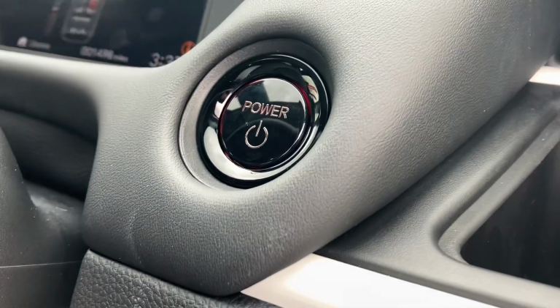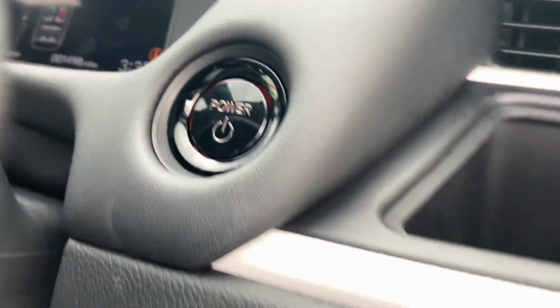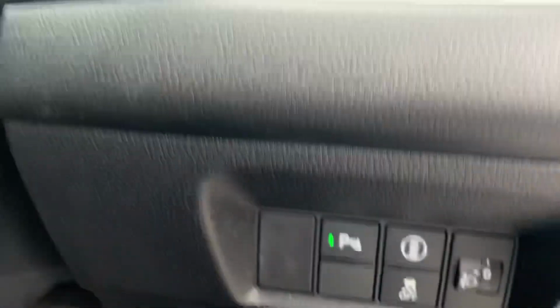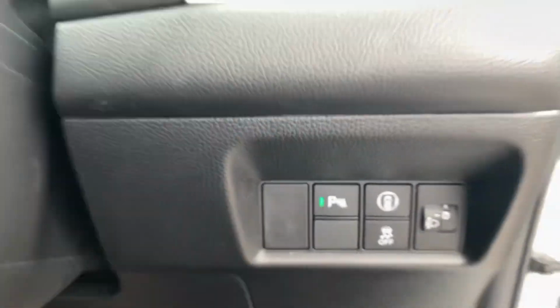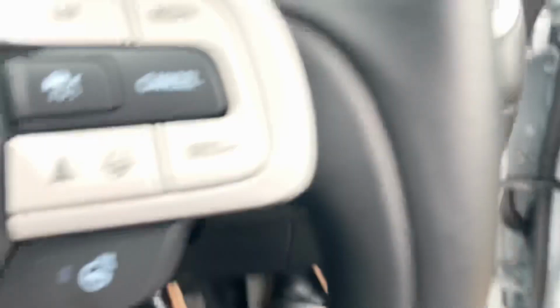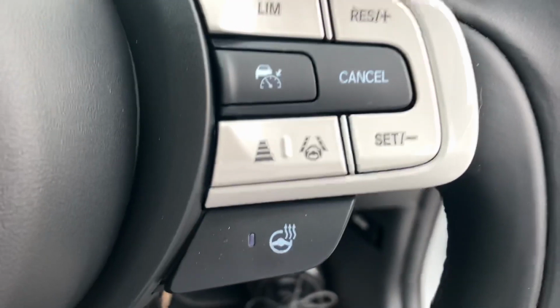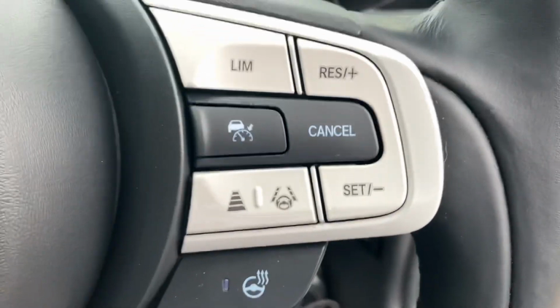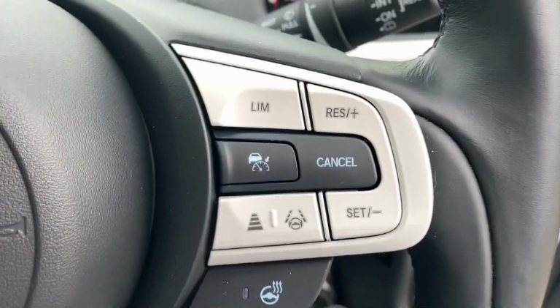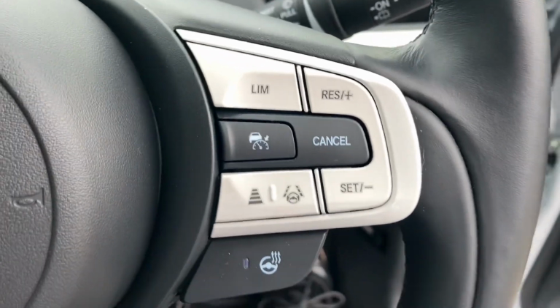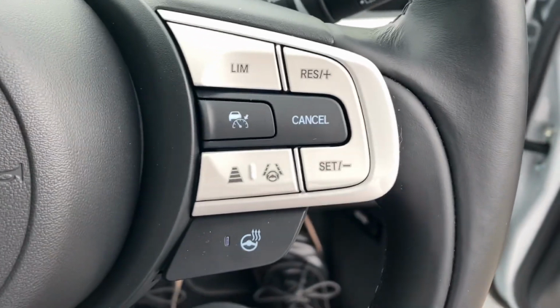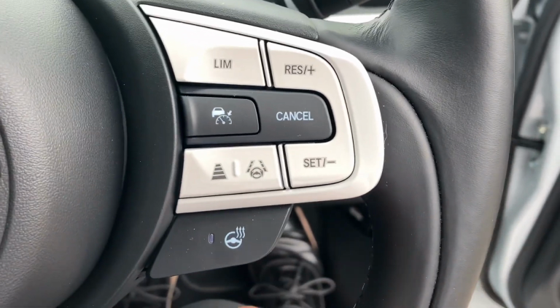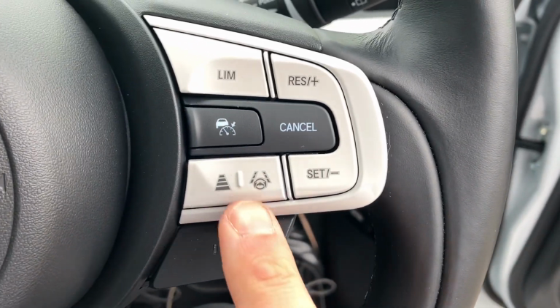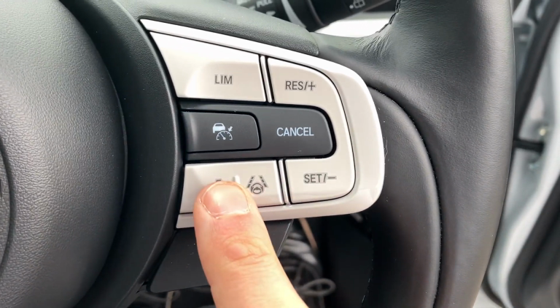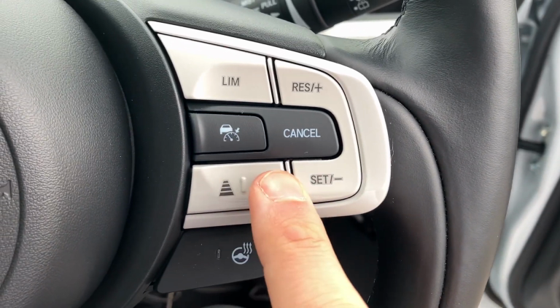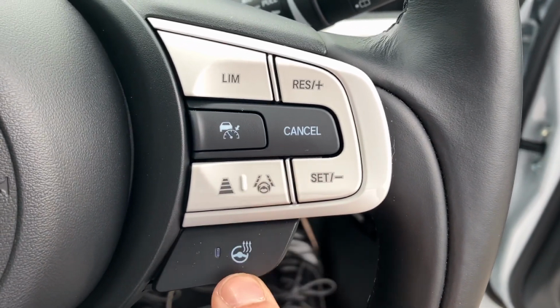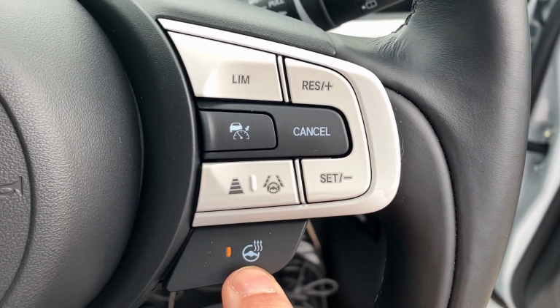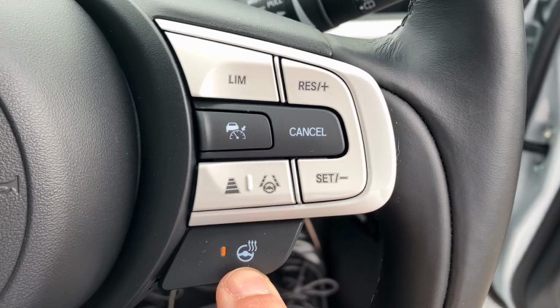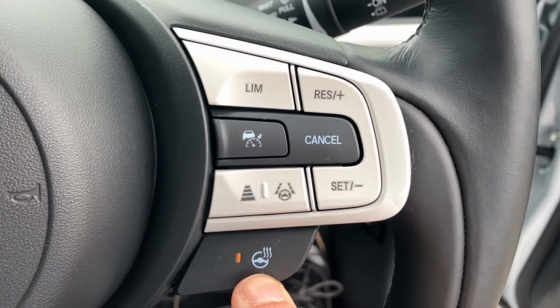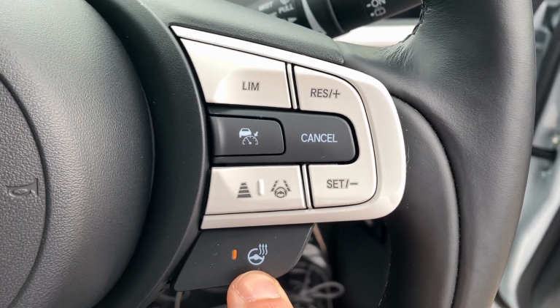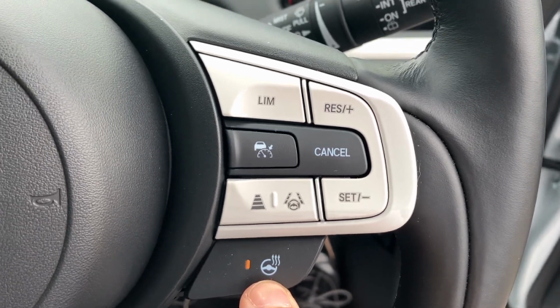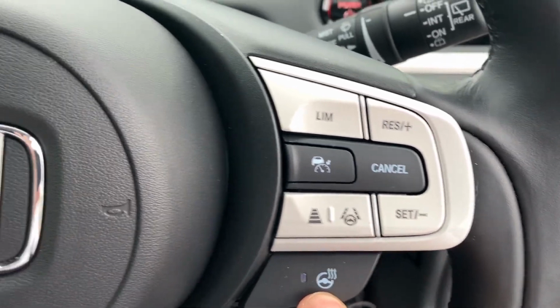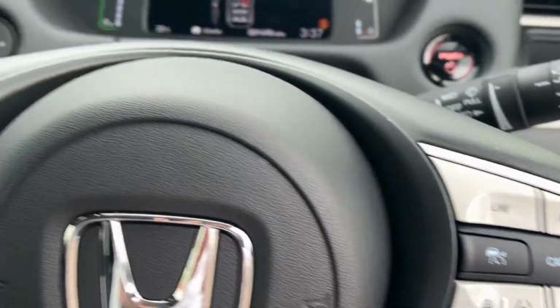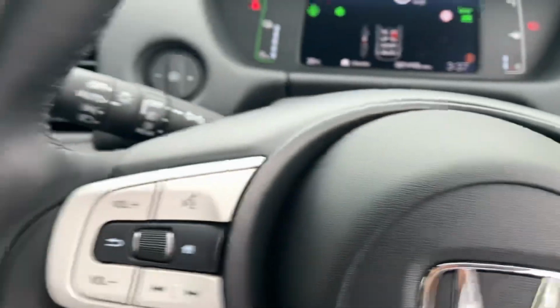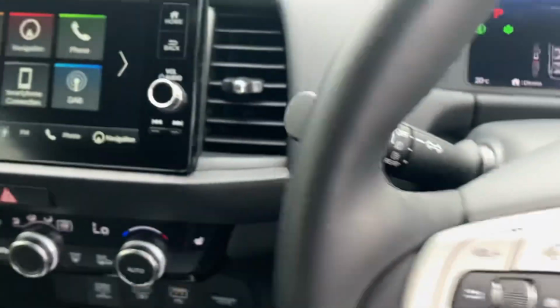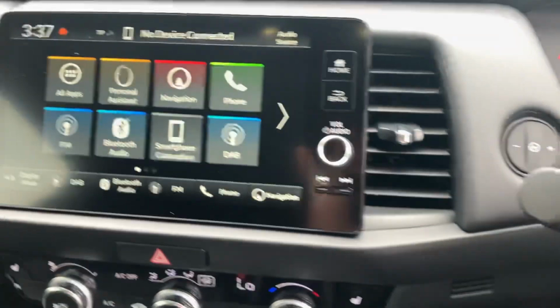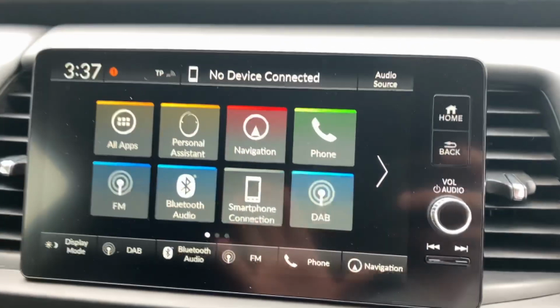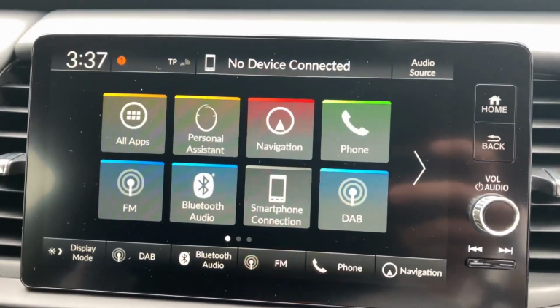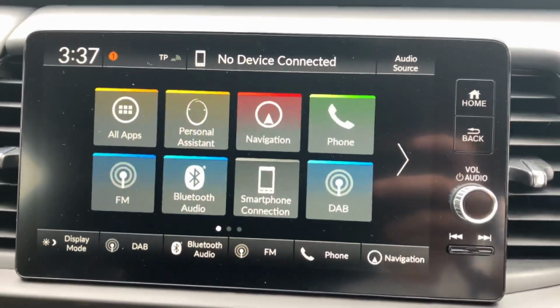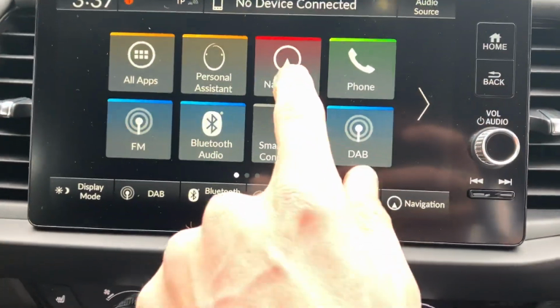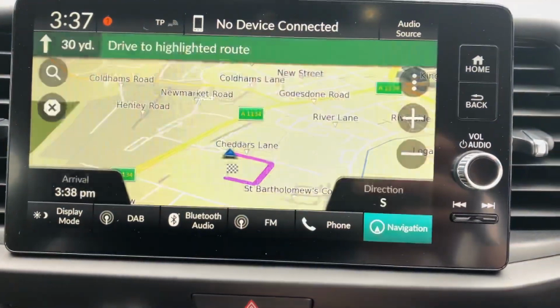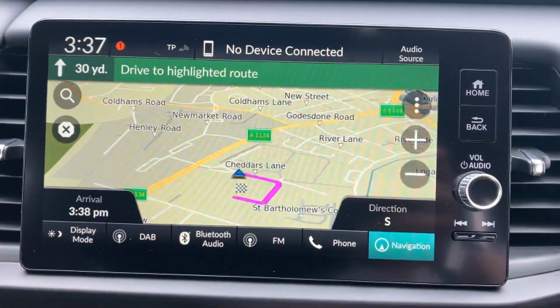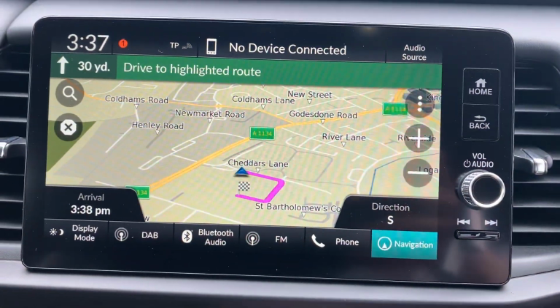There's keyless start, full cruise control, and a heated steering wheel which is fantastic. We've also got satellite navigation built into this unit.